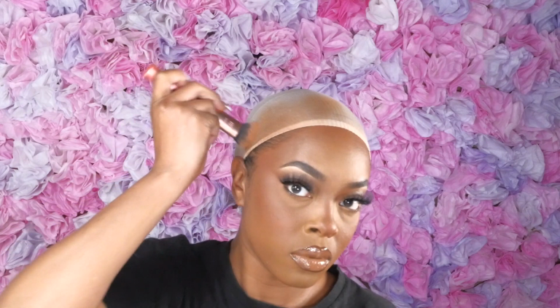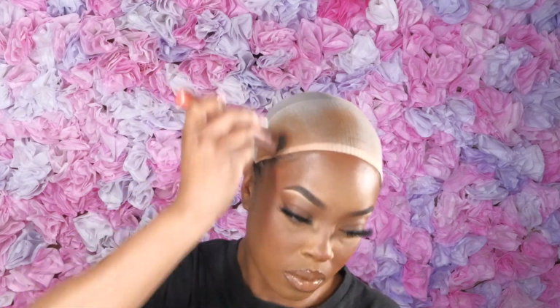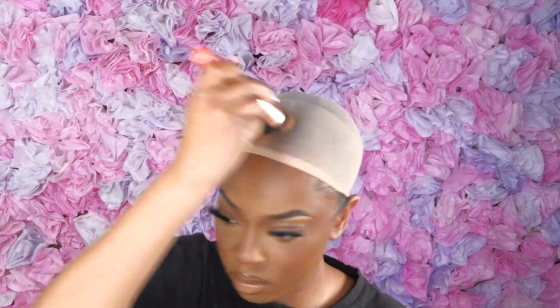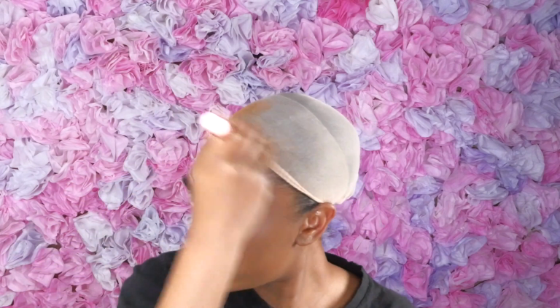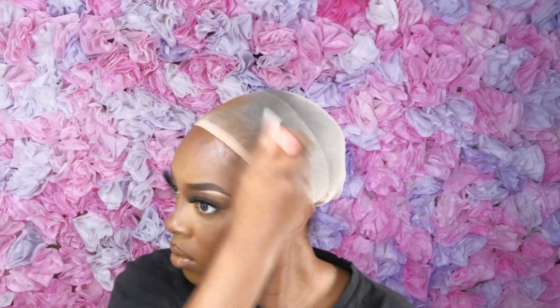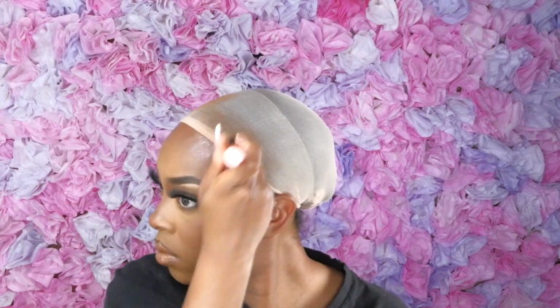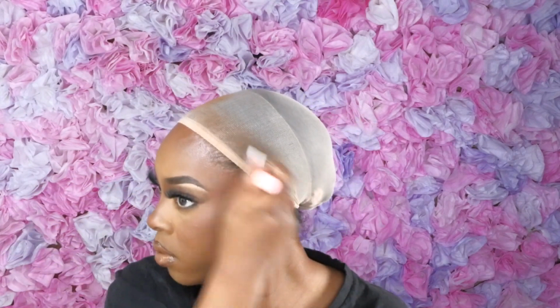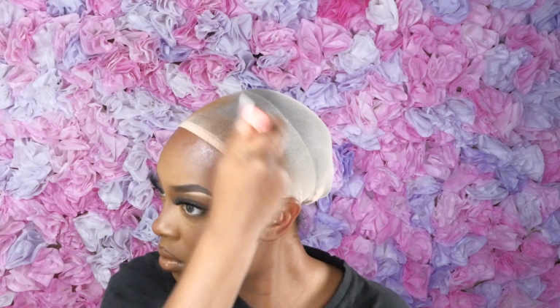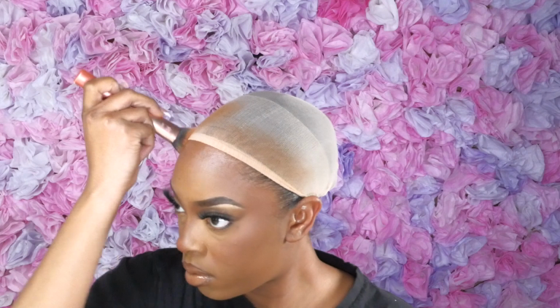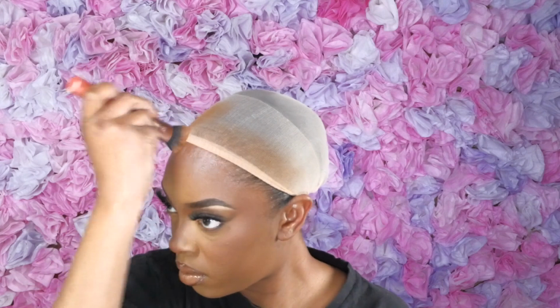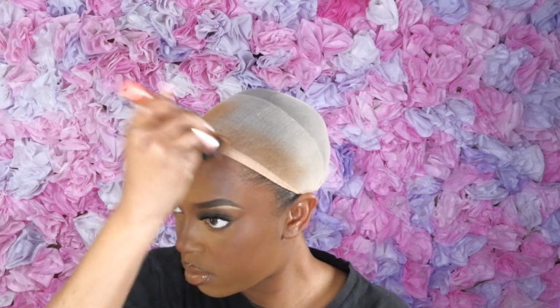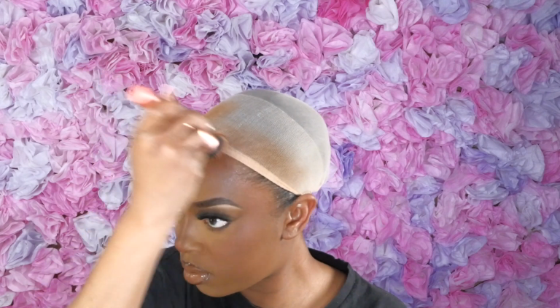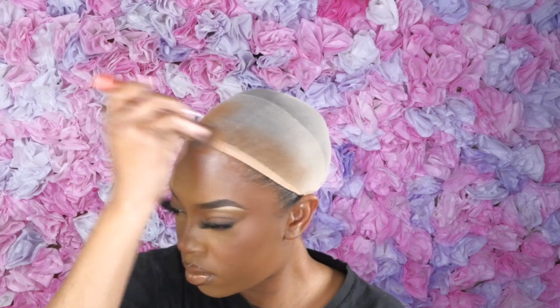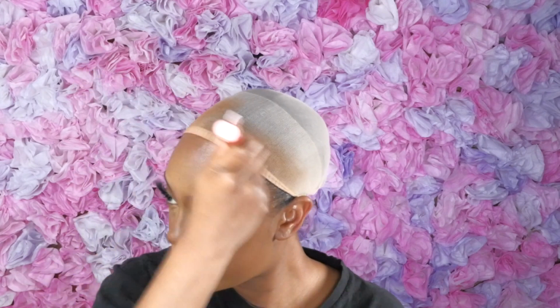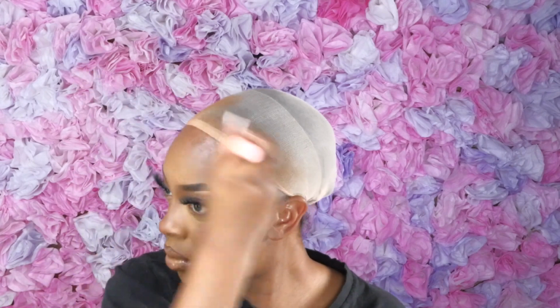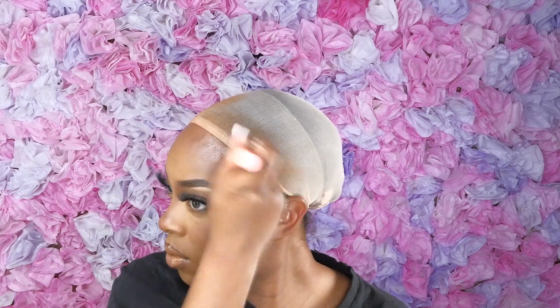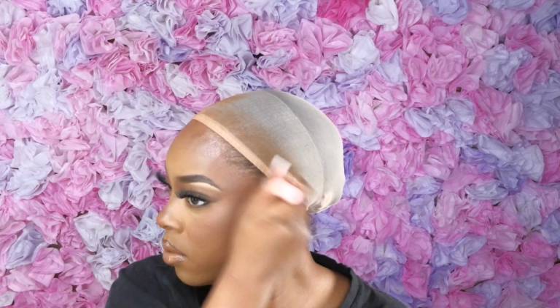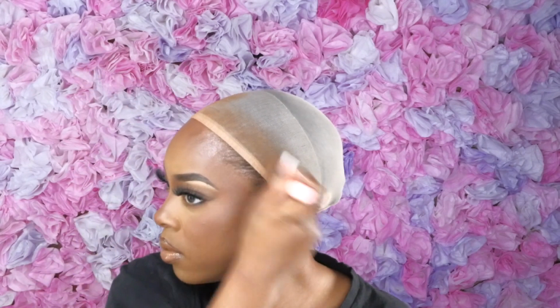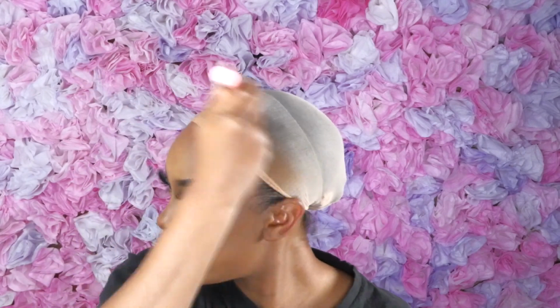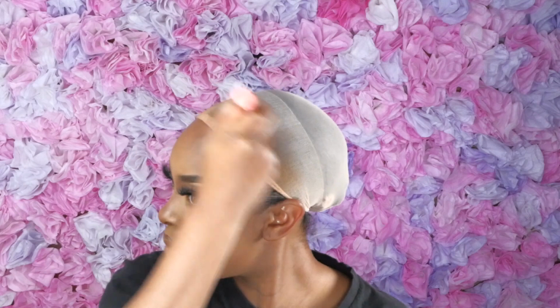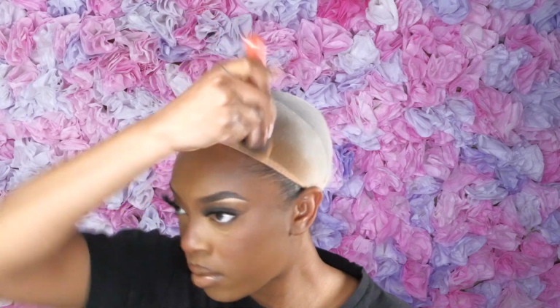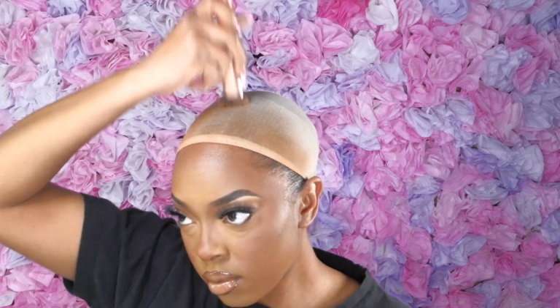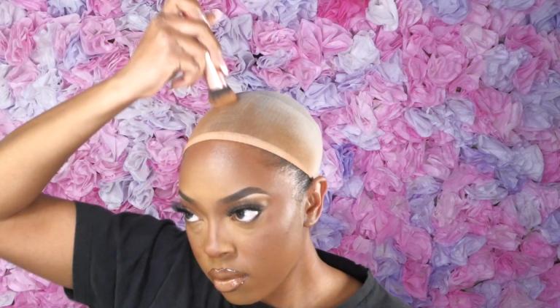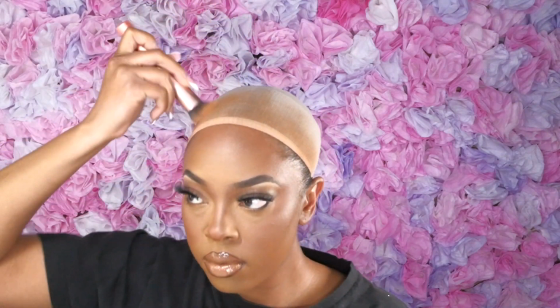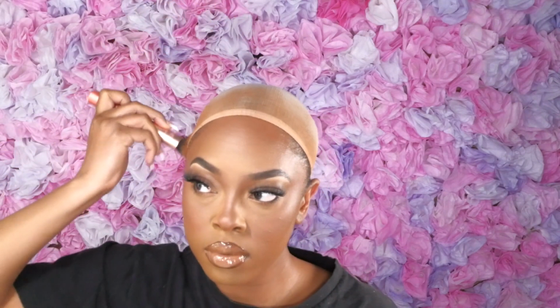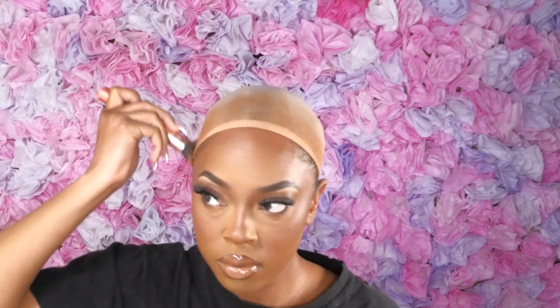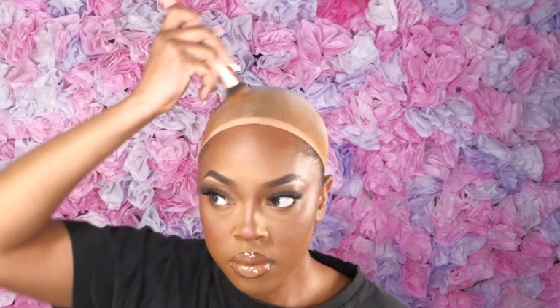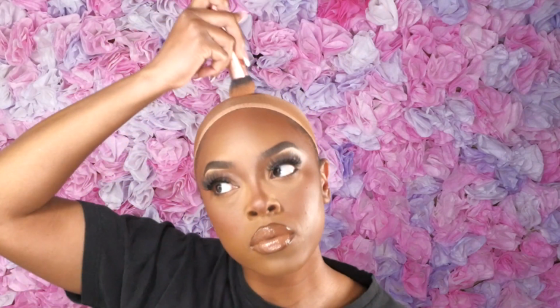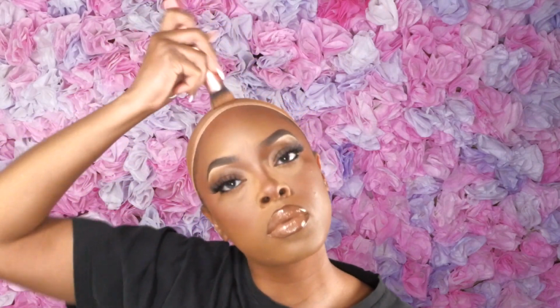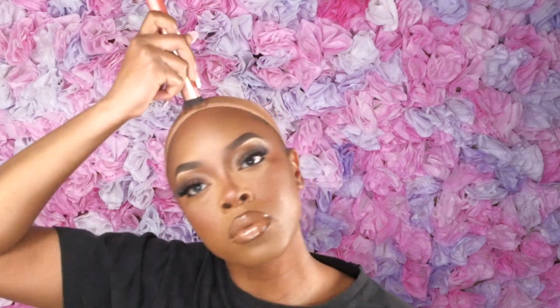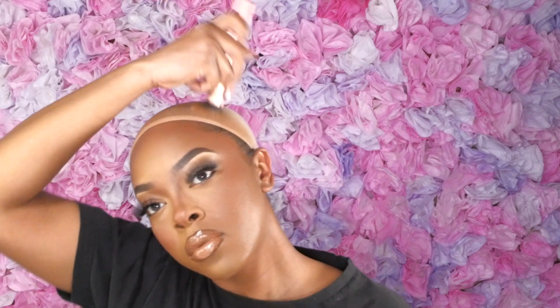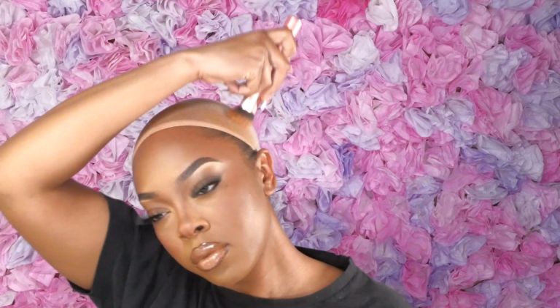I'm going to put some makeup on the cap because I'm not going to be gluing the cap down. You don't want that super beige strip of your stocking cap showing through the wig.